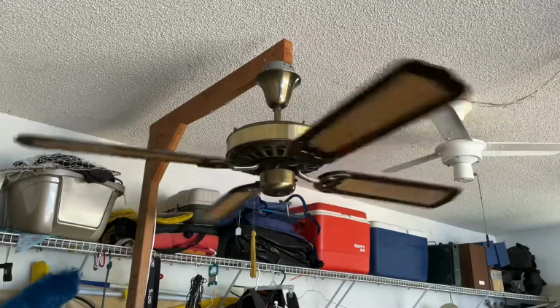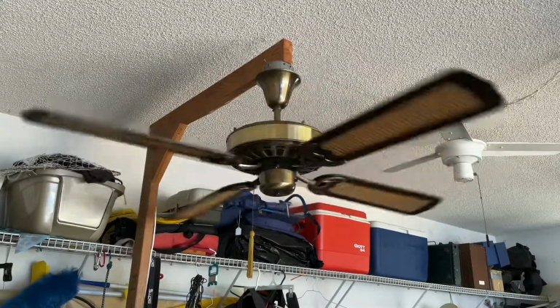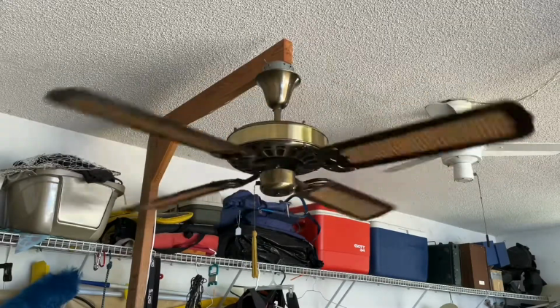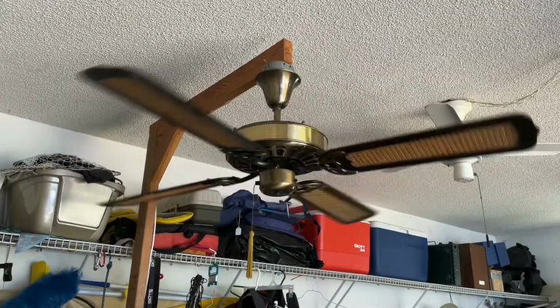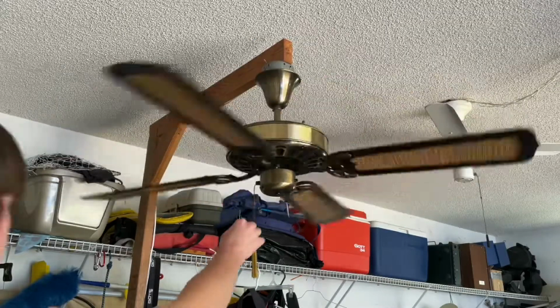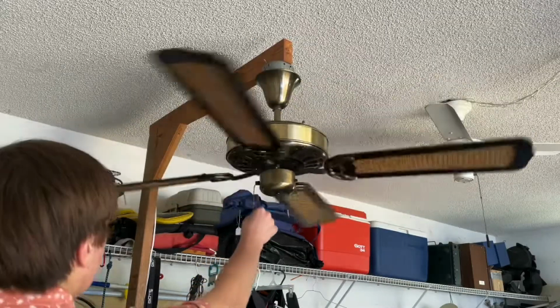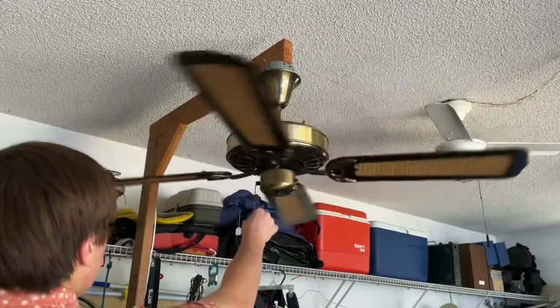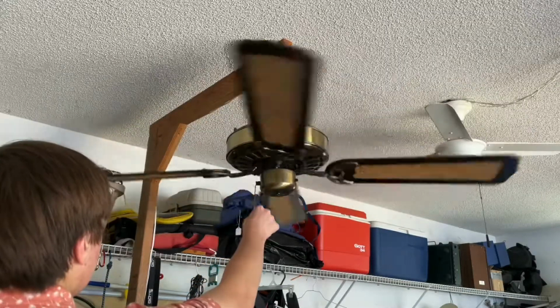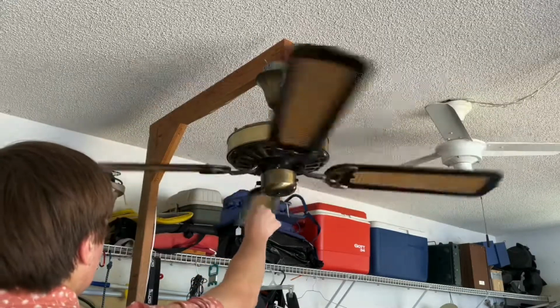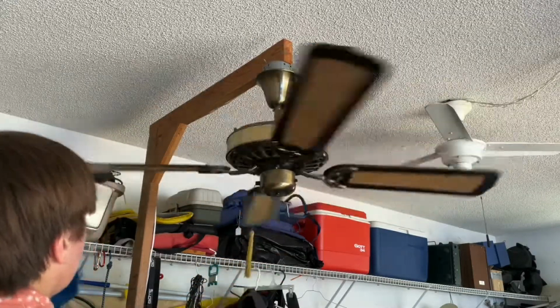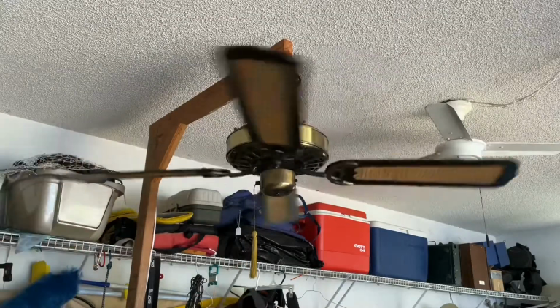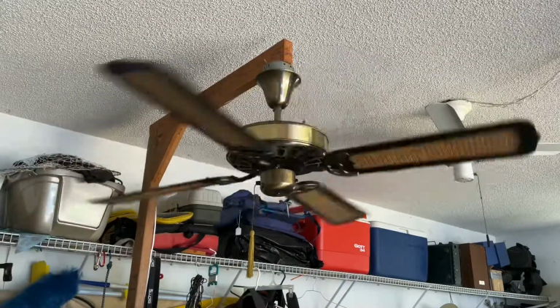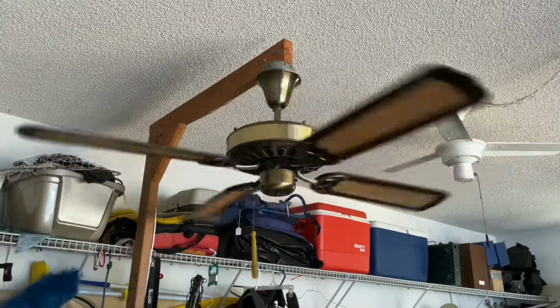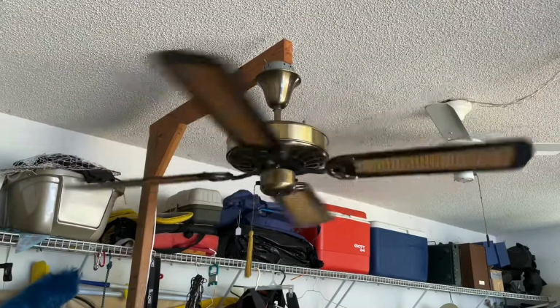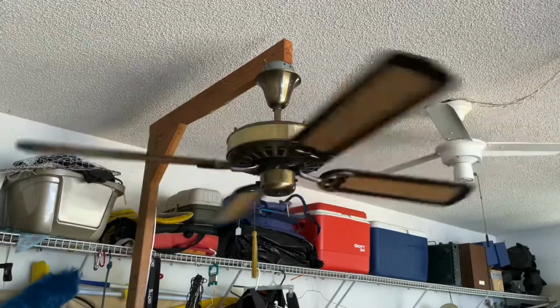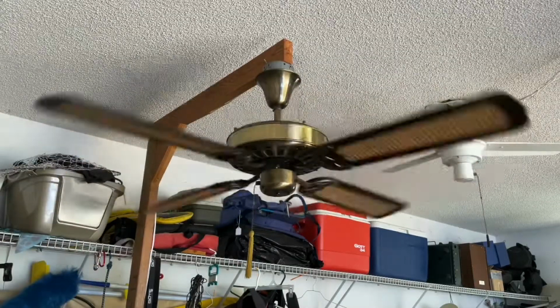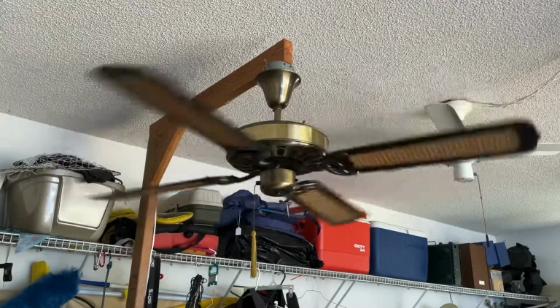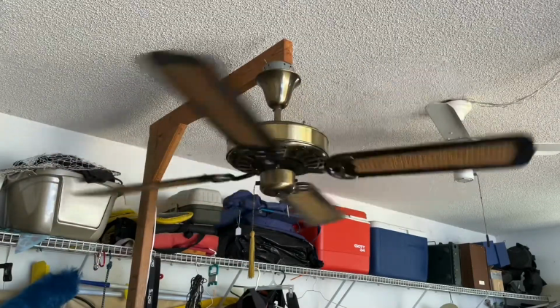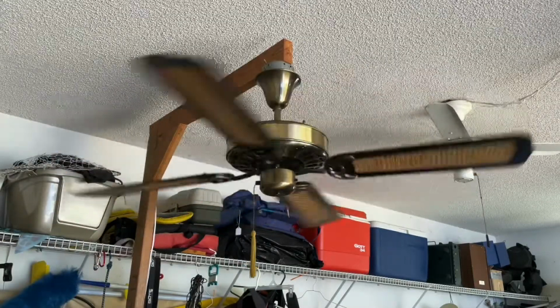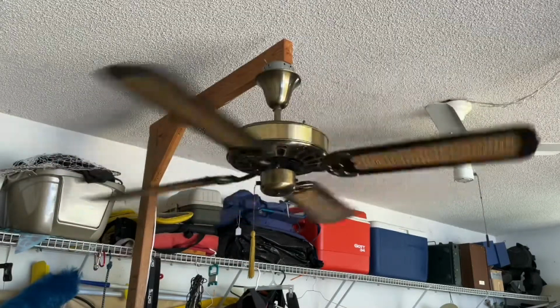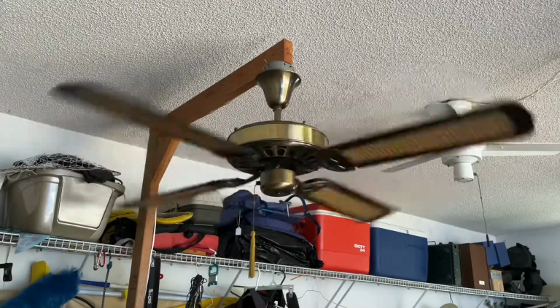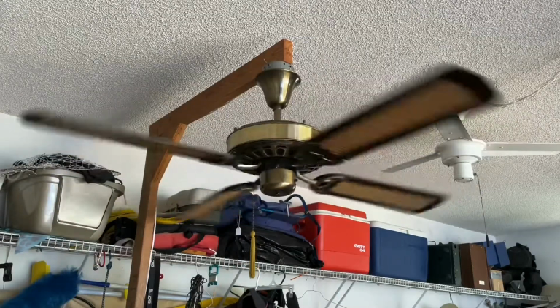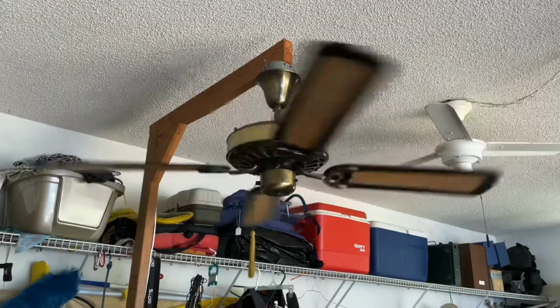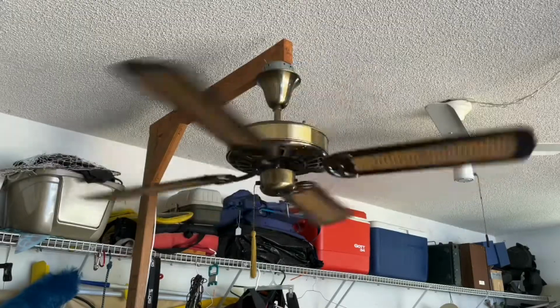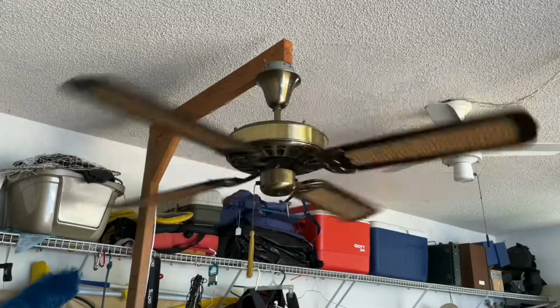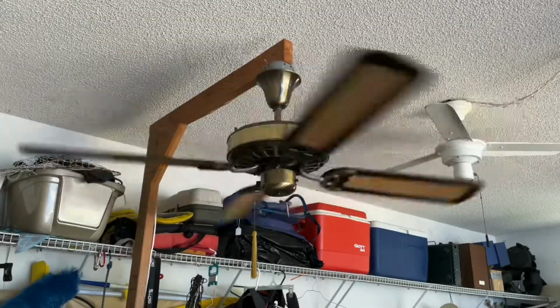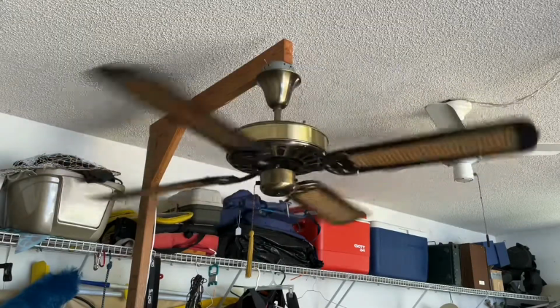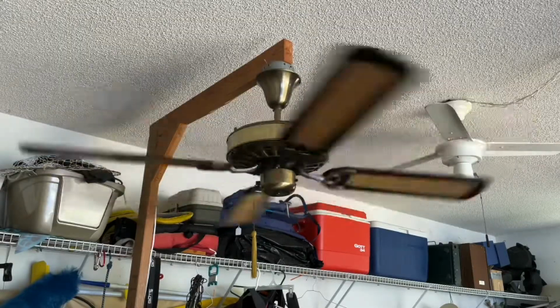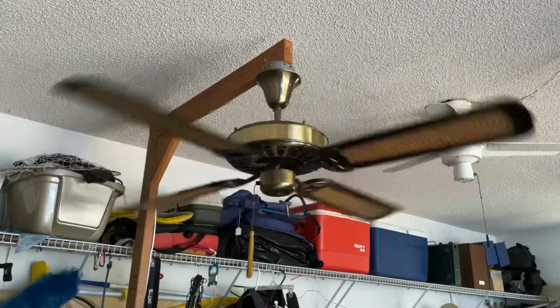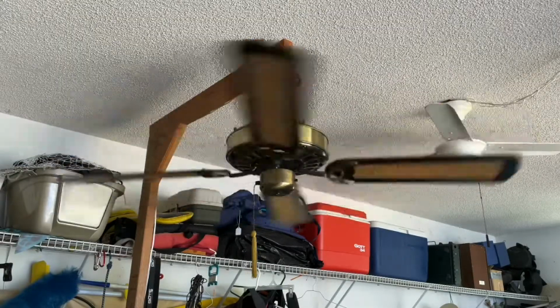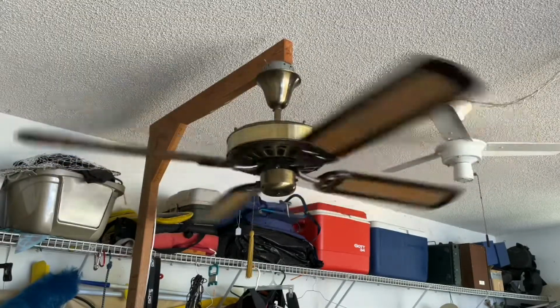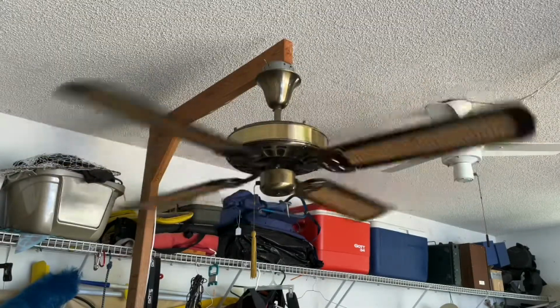Alright, now for High. And of course this would be the factory high. Now whether or not the 8uF capacitor off the original capacitor bank has drifted or not, I'm not sure.